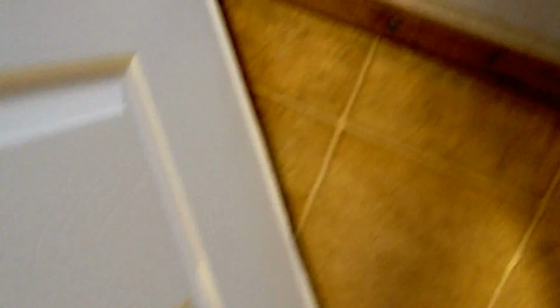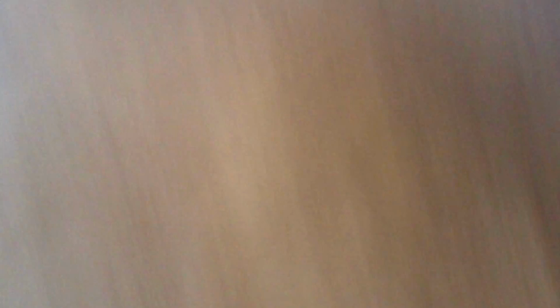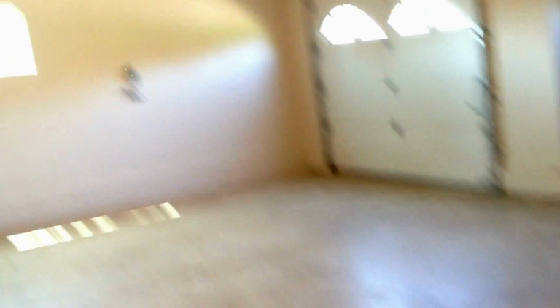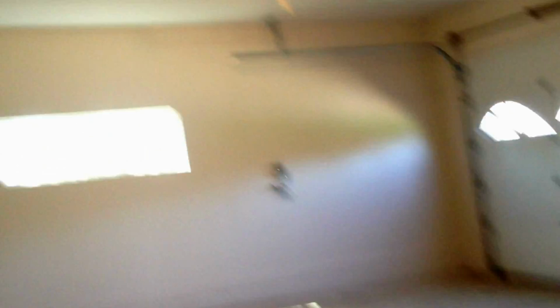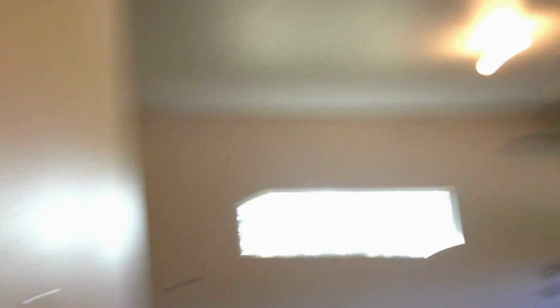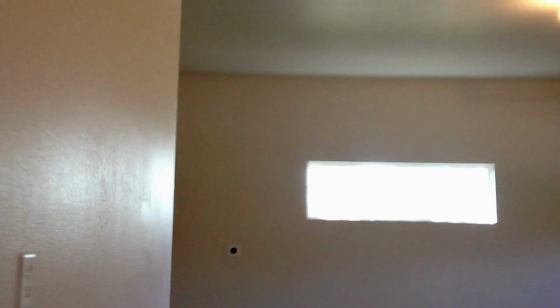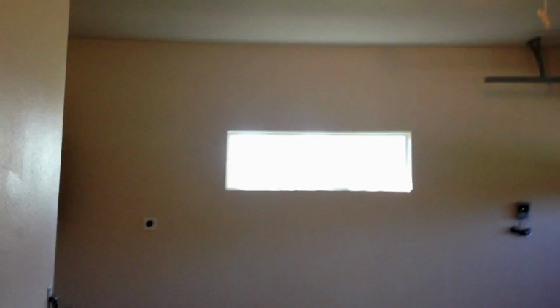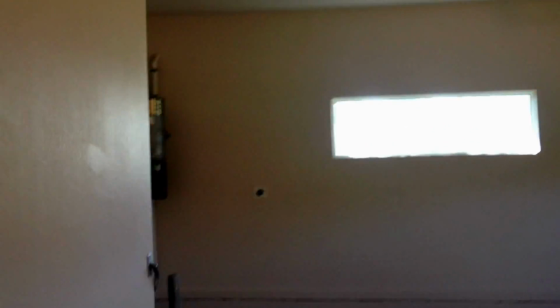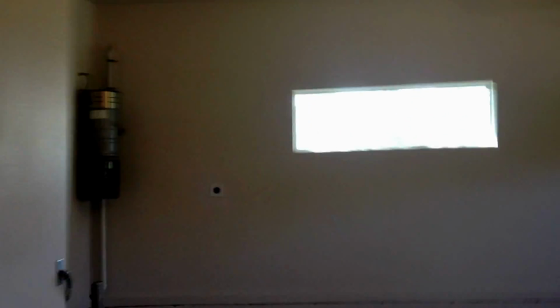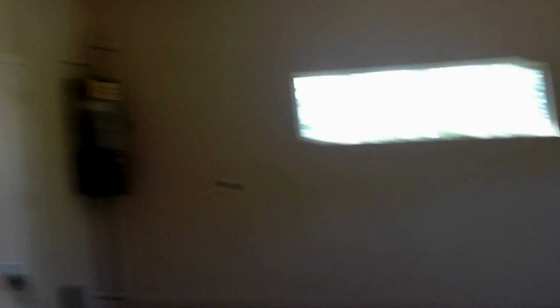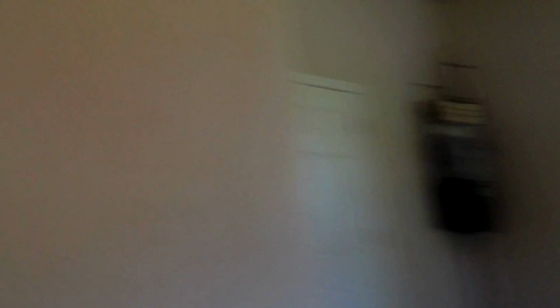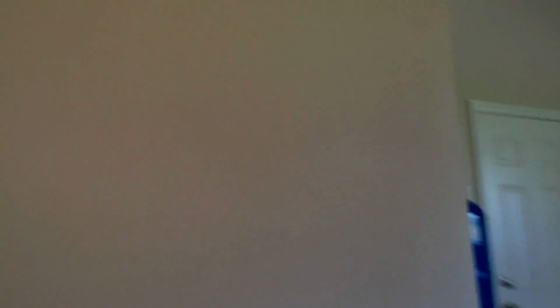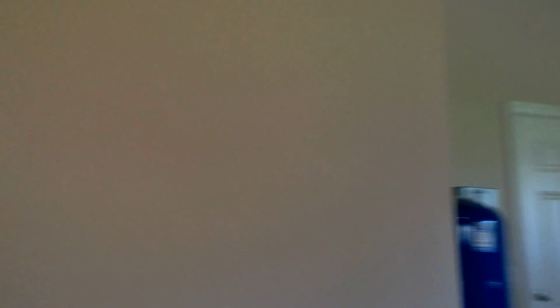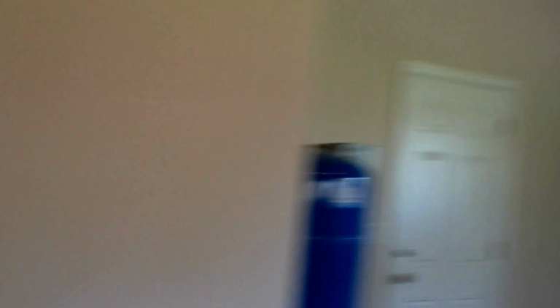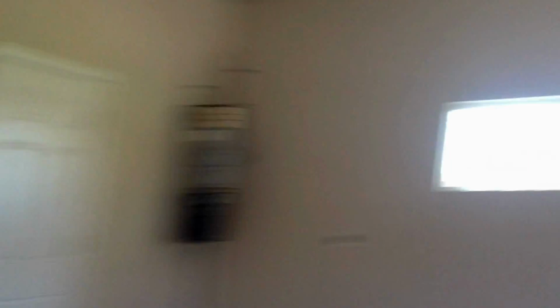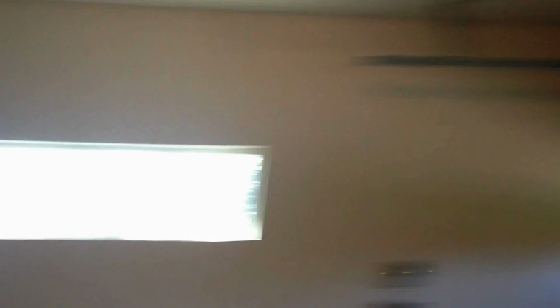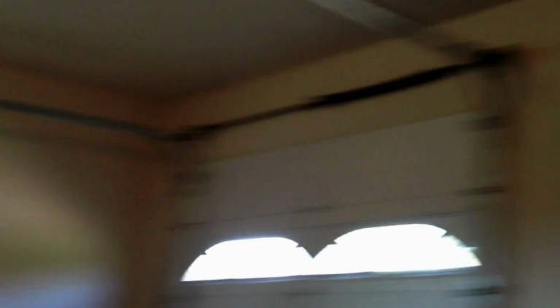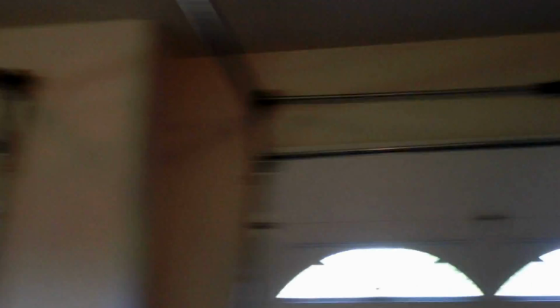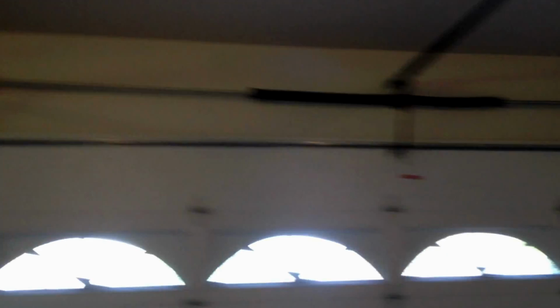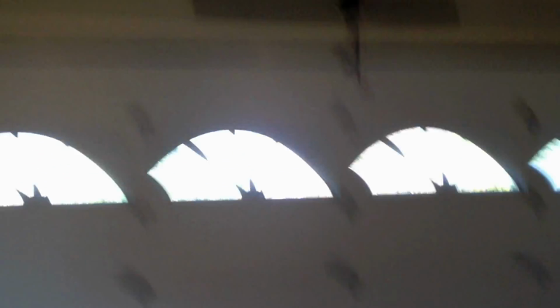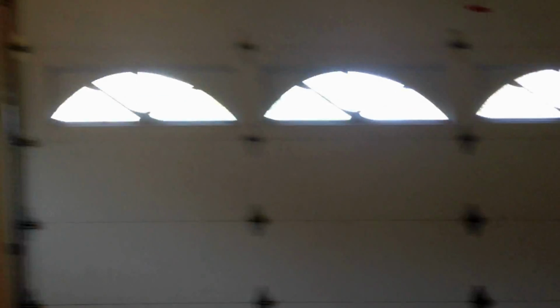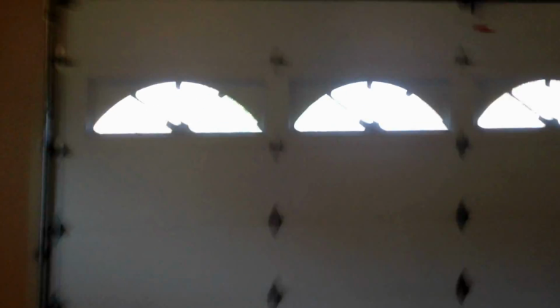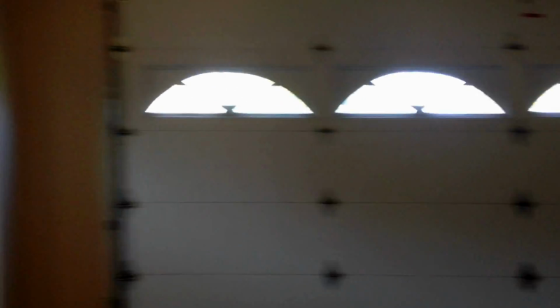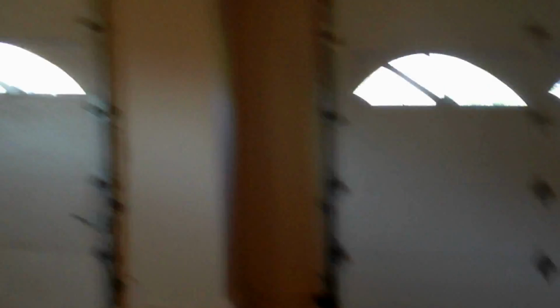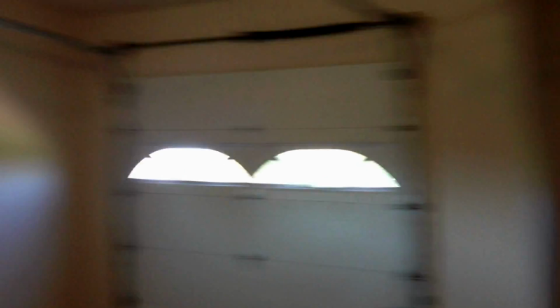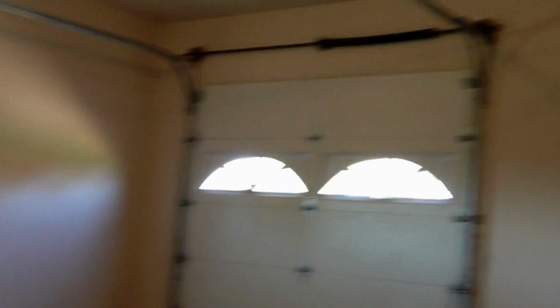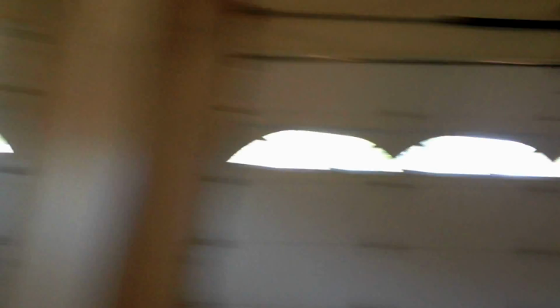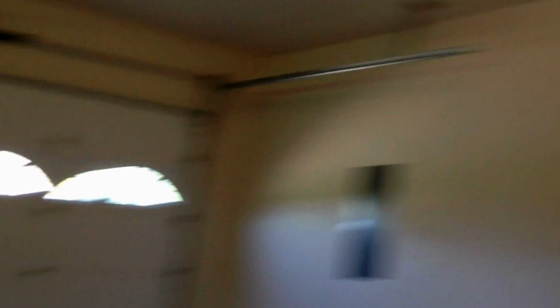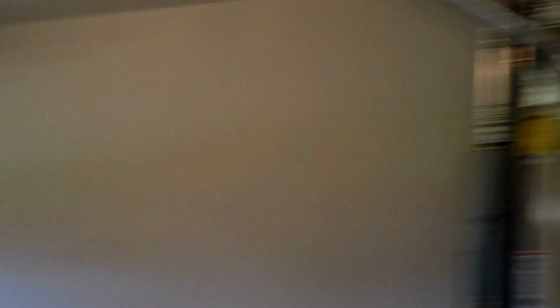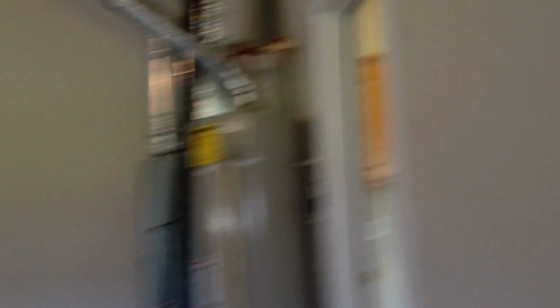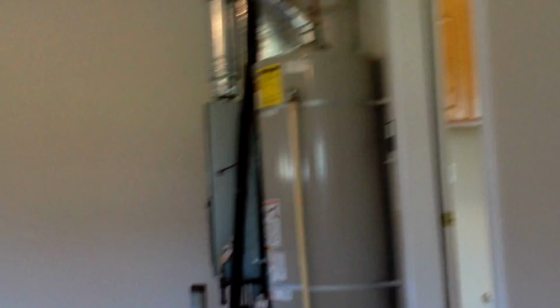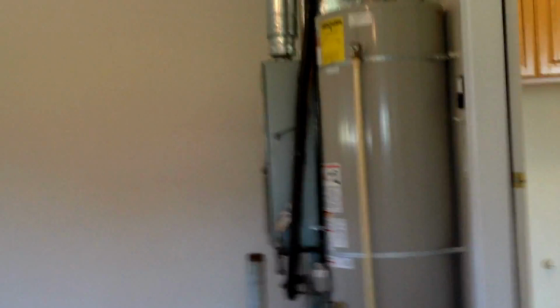And here we got the garage. It's a three-car garage.